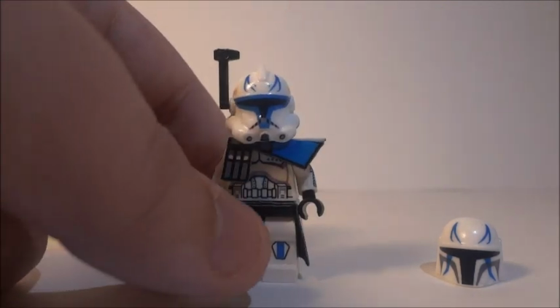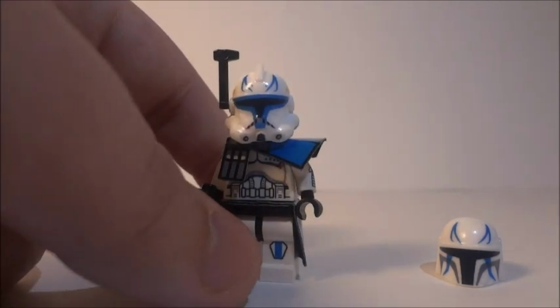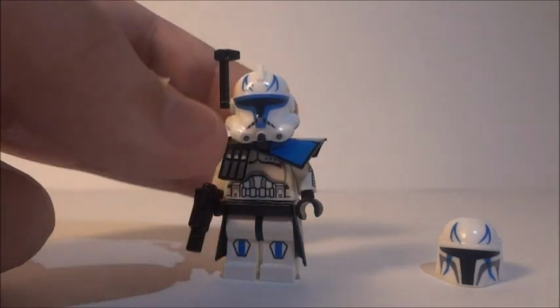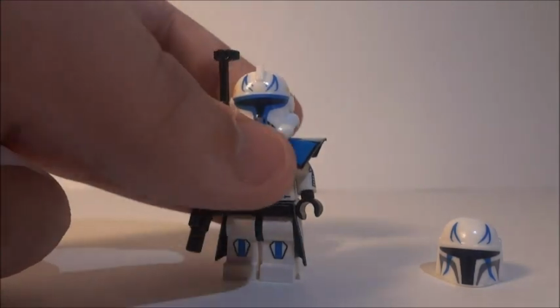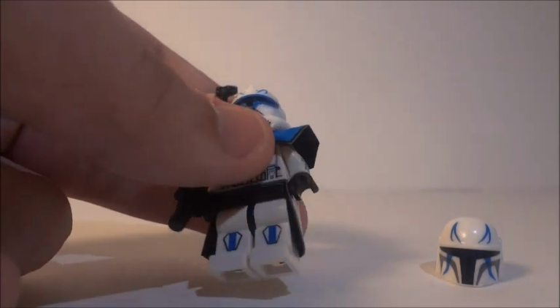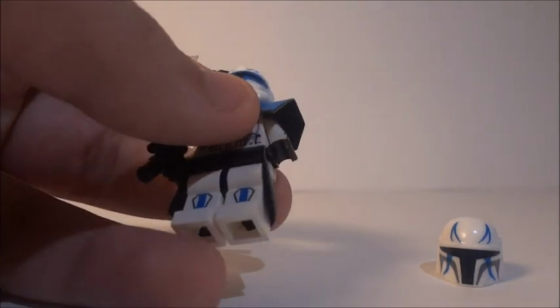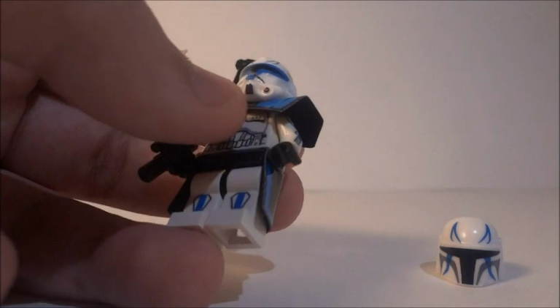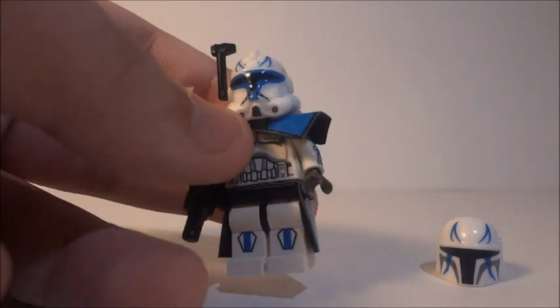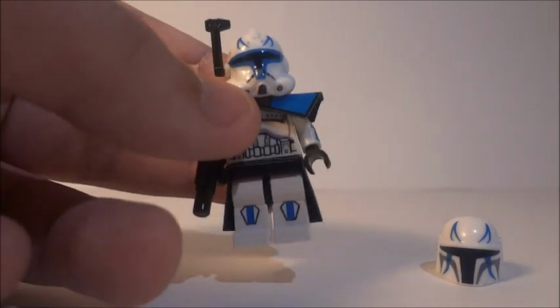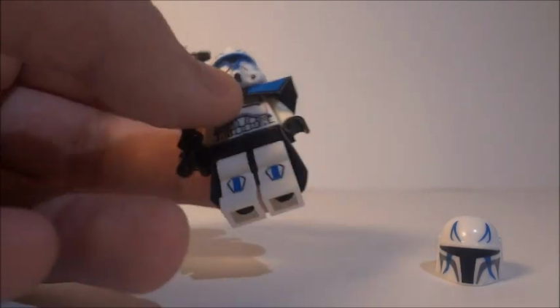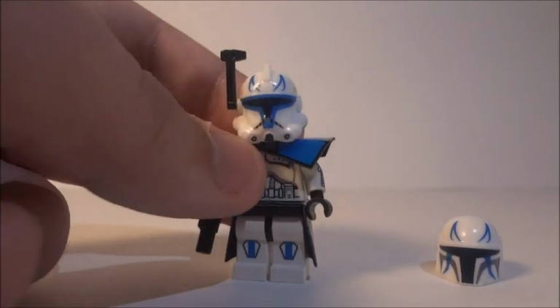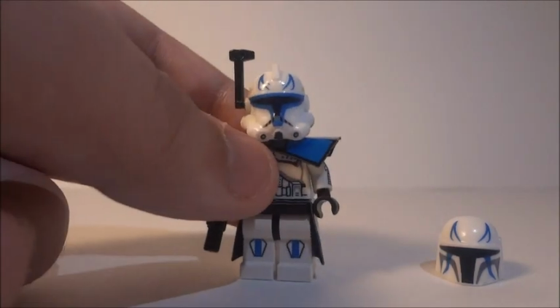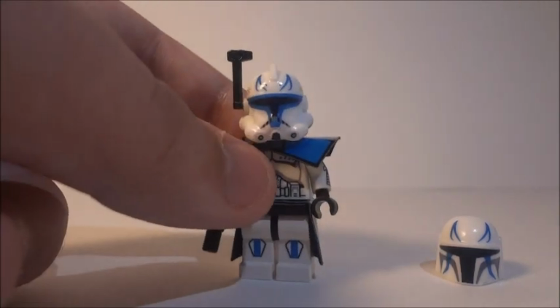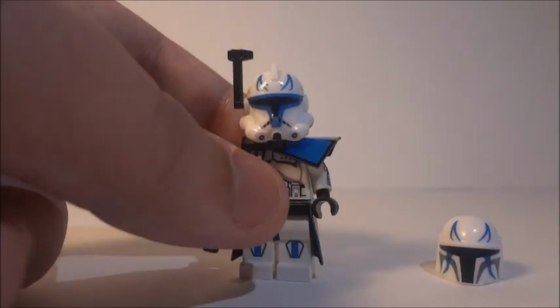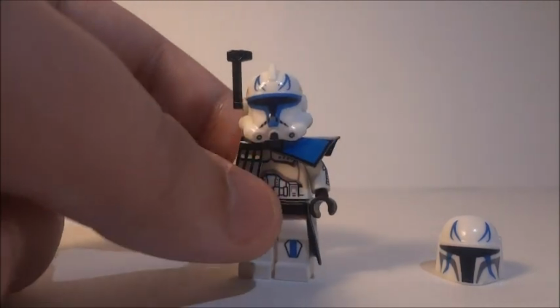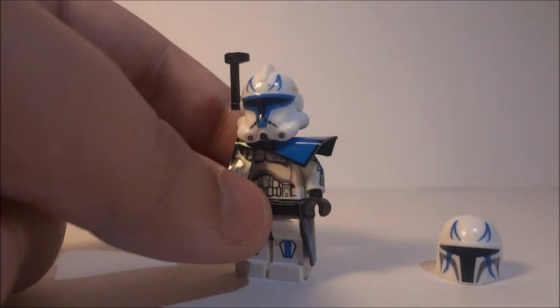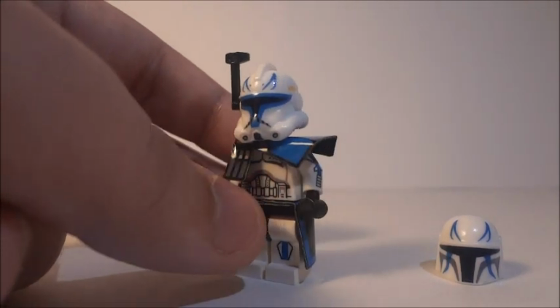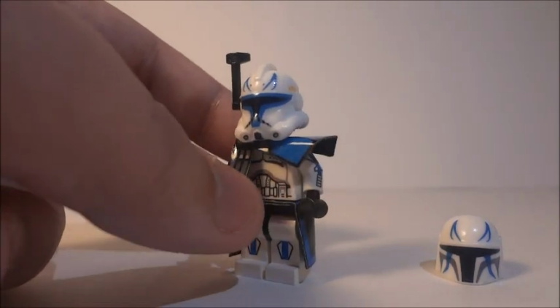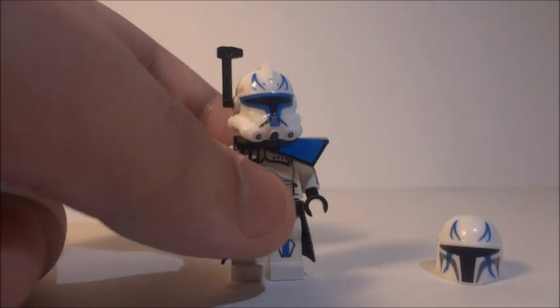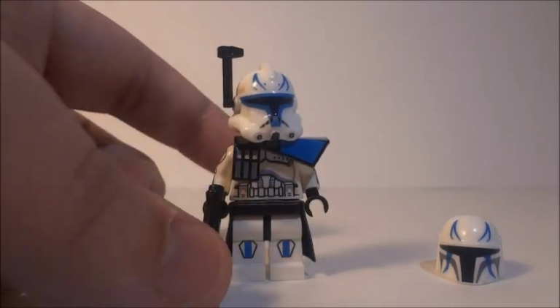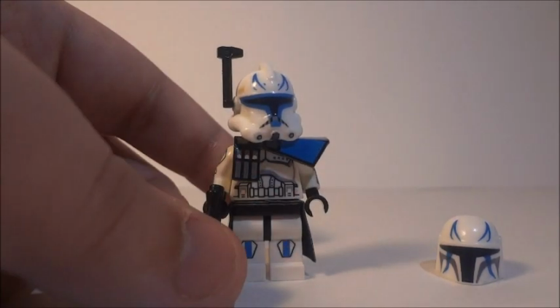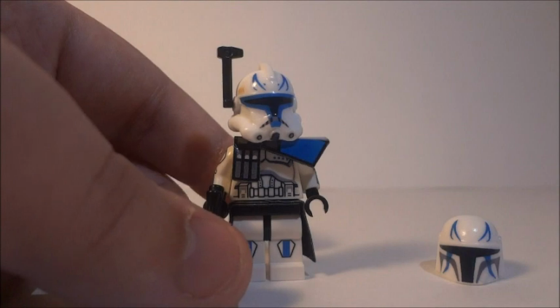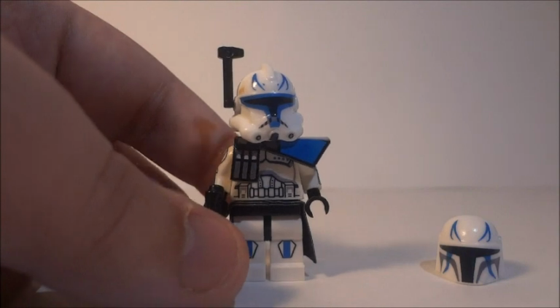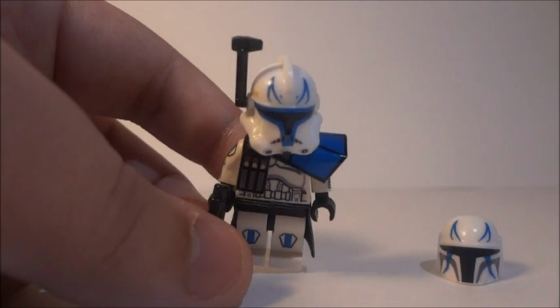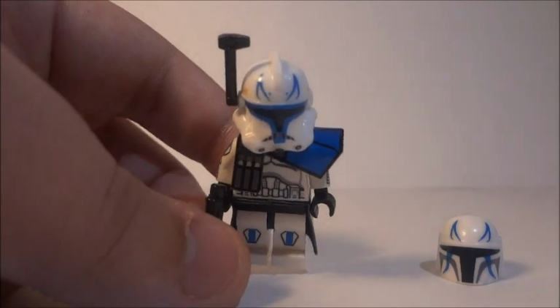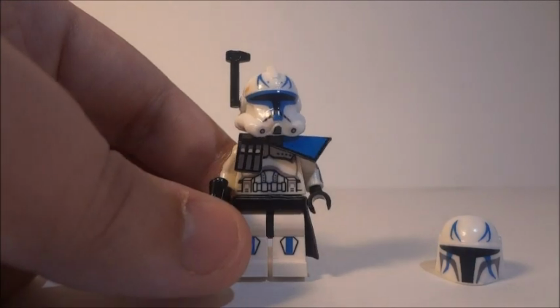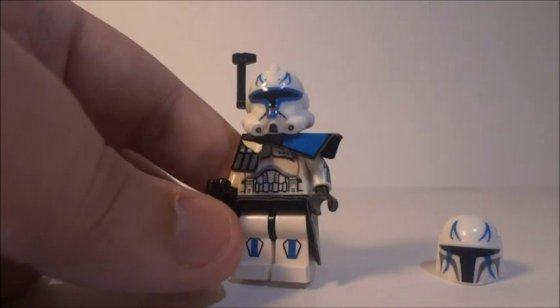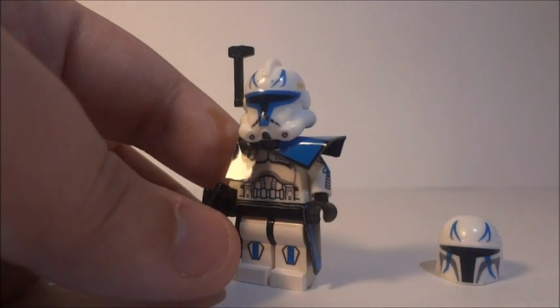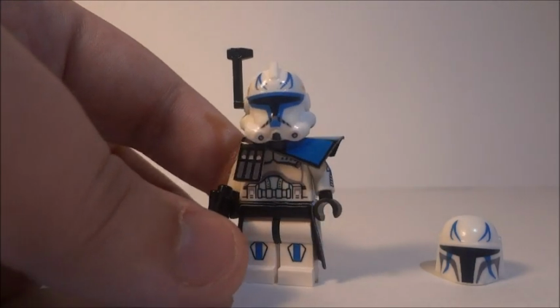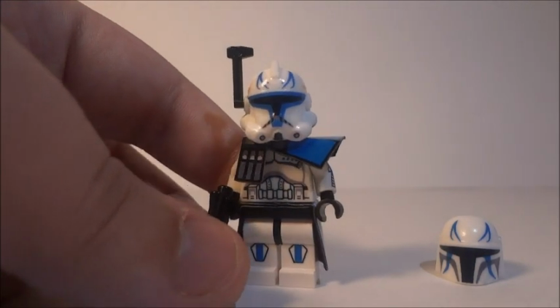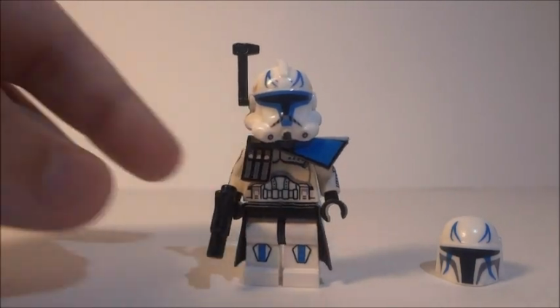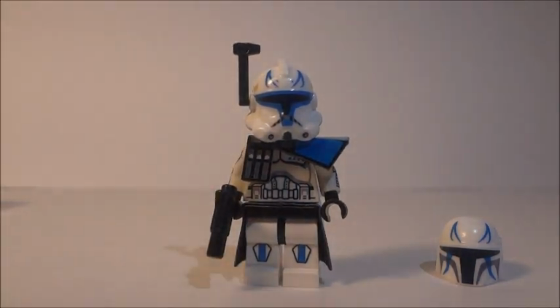You get it really fast — I ordered it about a week ago and it already arrived at my house. We do live in the same state so the shipping is obviously much faster.